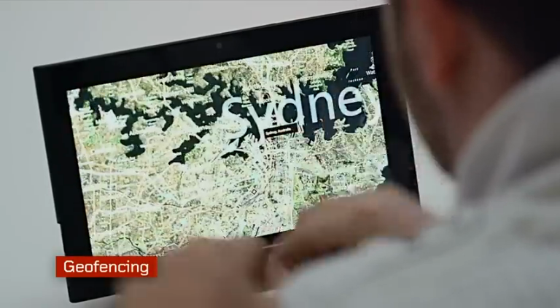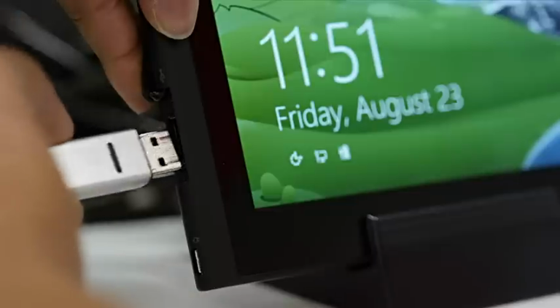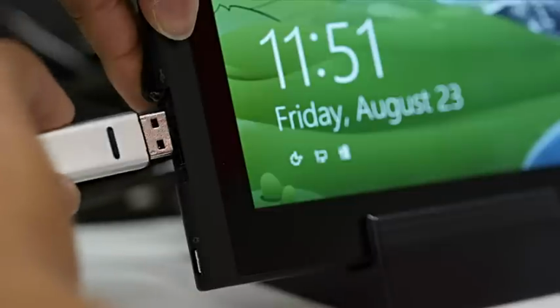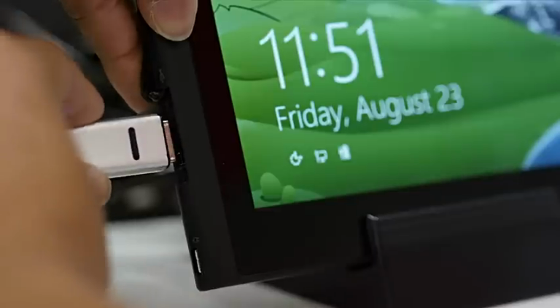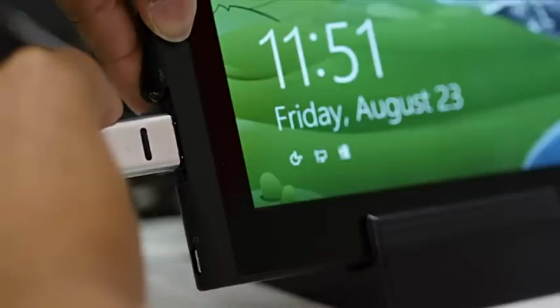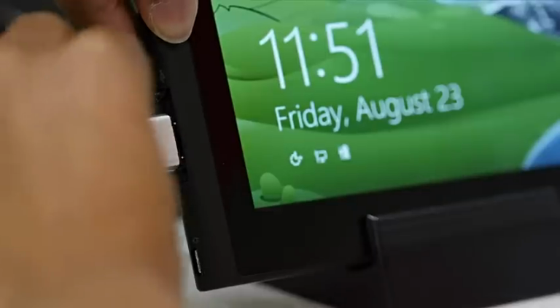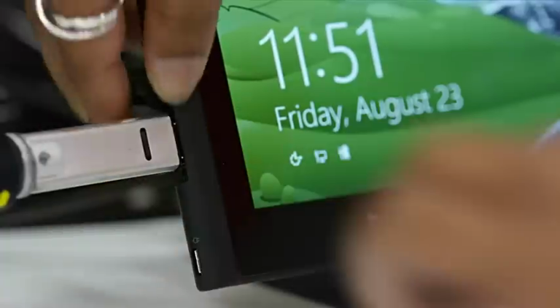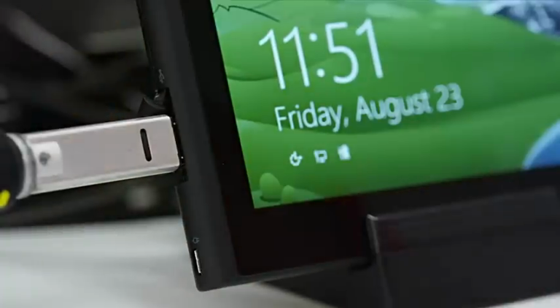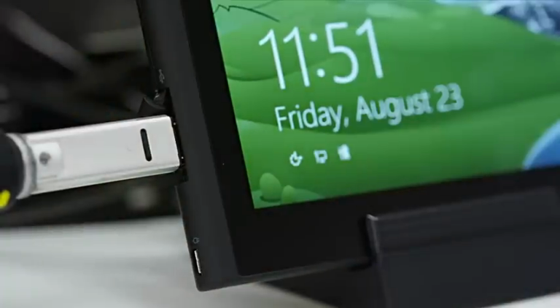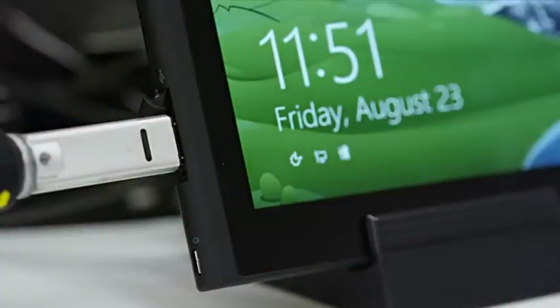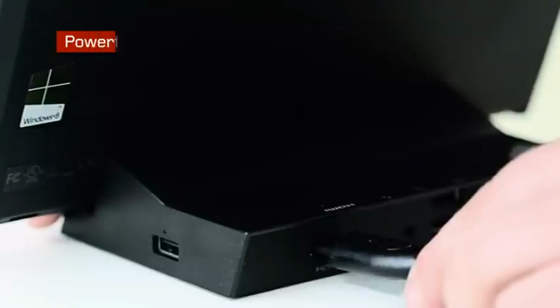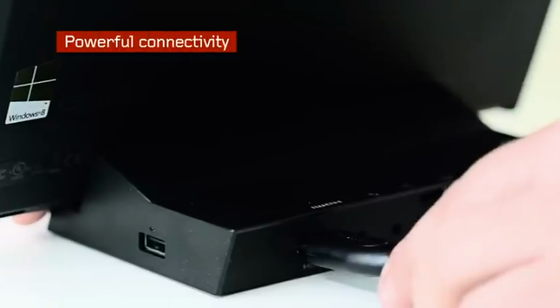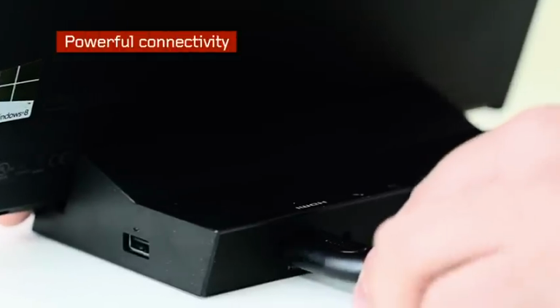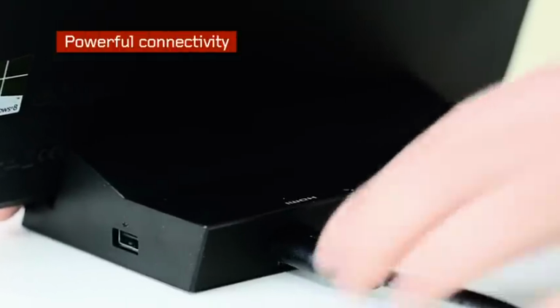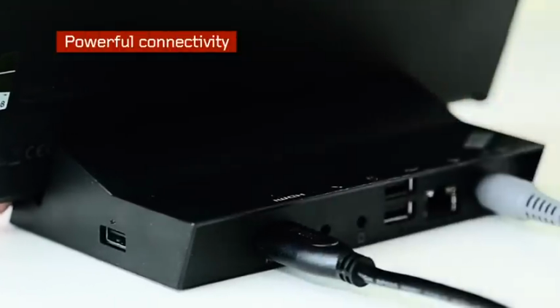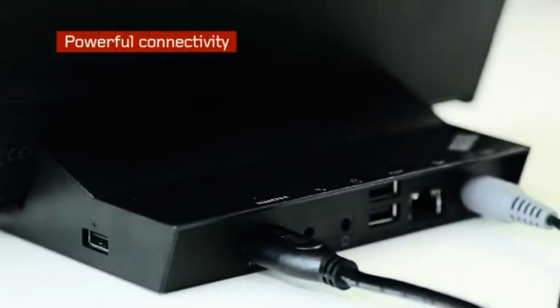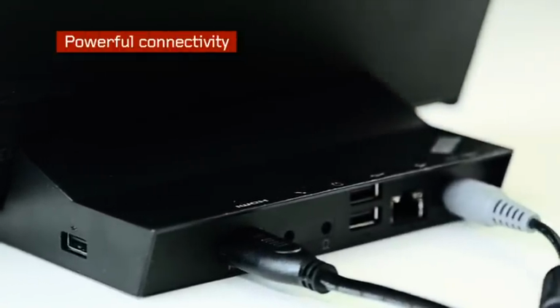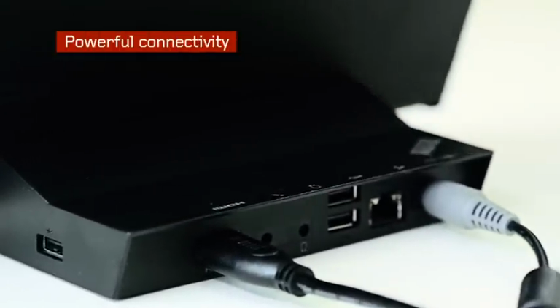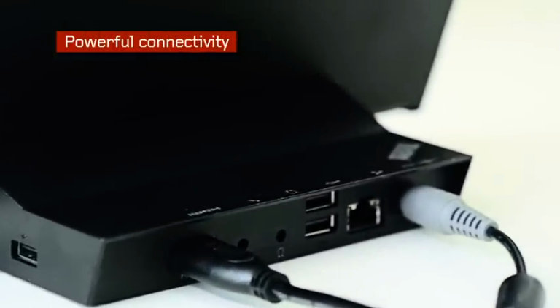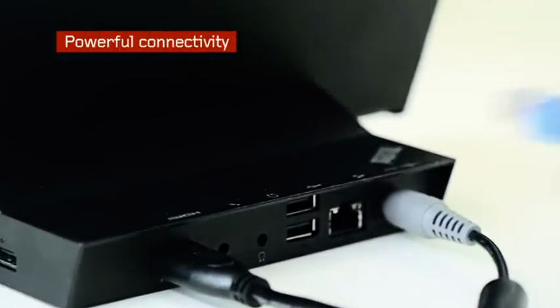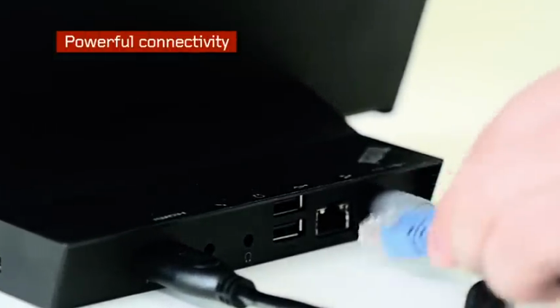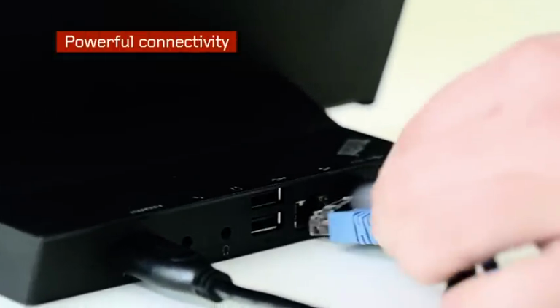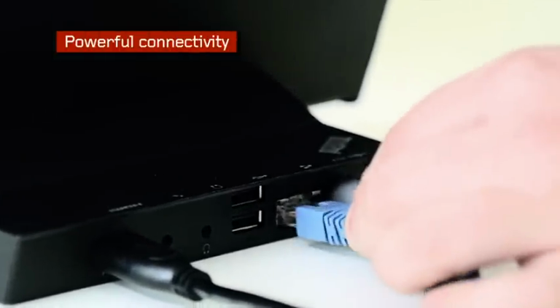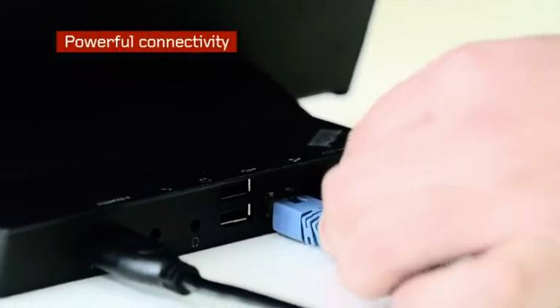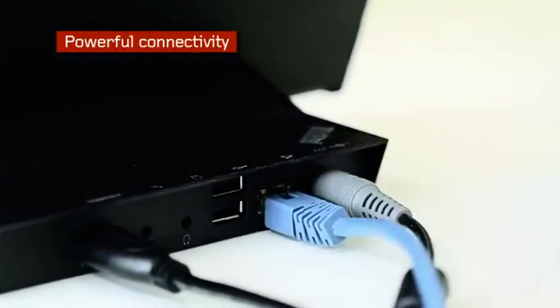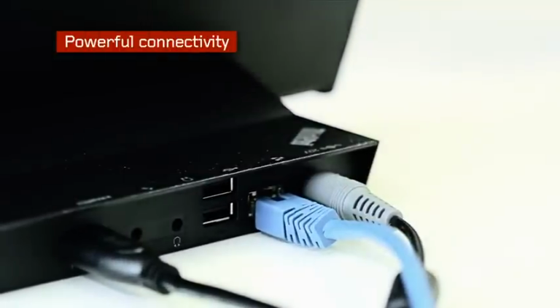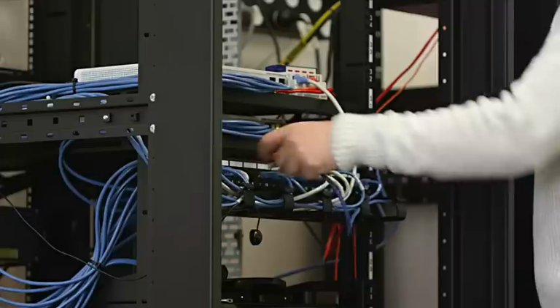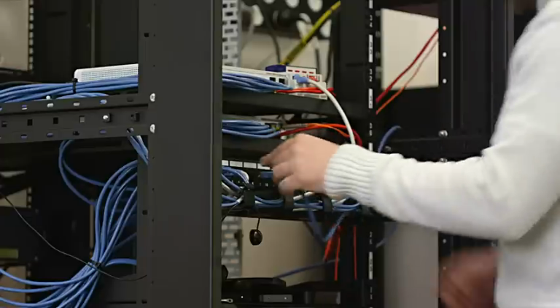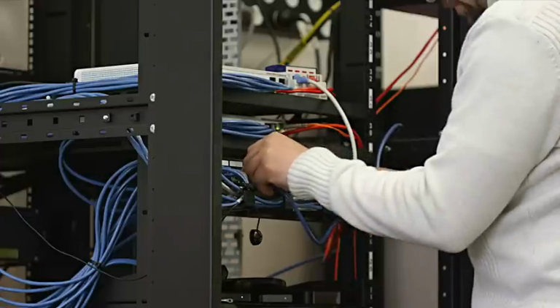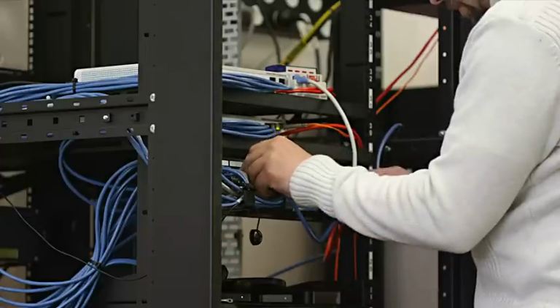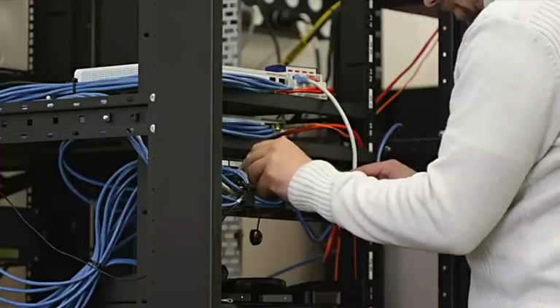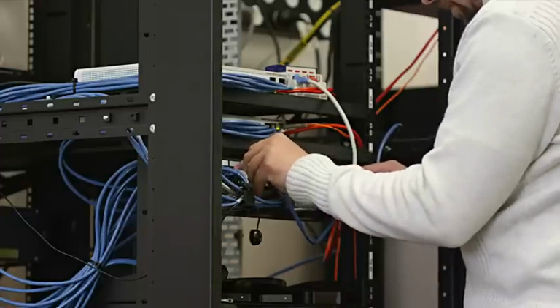The number of ports on the Lenovo ThinkPad Tablet 2 dock is incredible. It has HDMI for video input and output. It has USB which allows students to connect their own devices. And it has Ethernet which allows us to centrally manage the device.